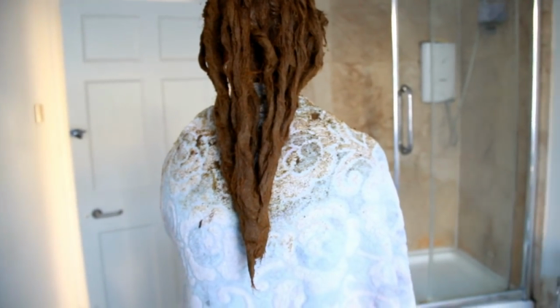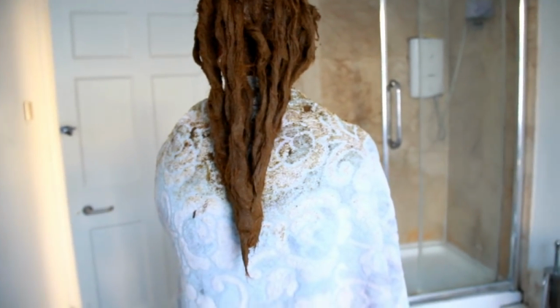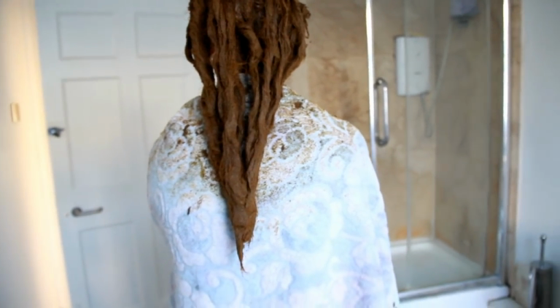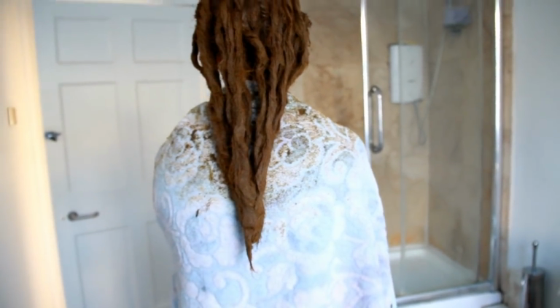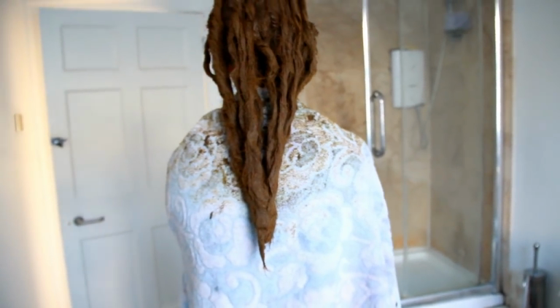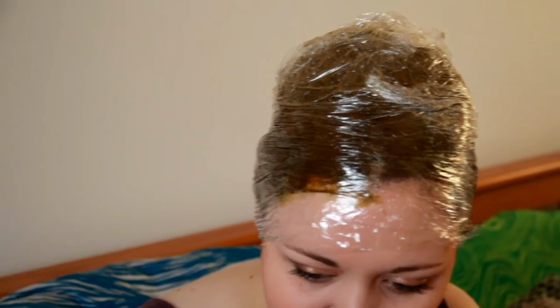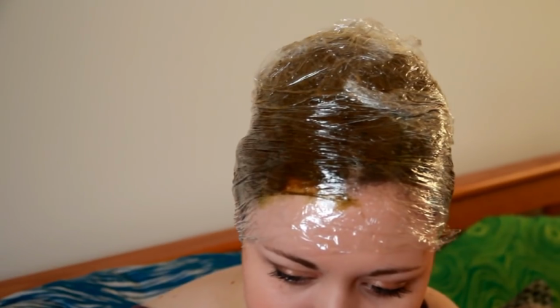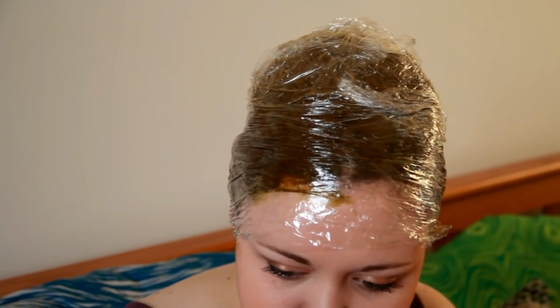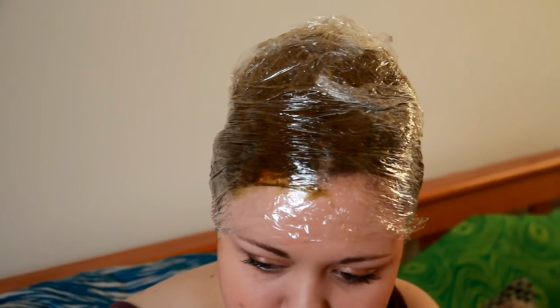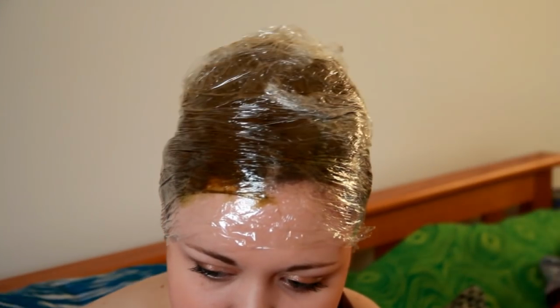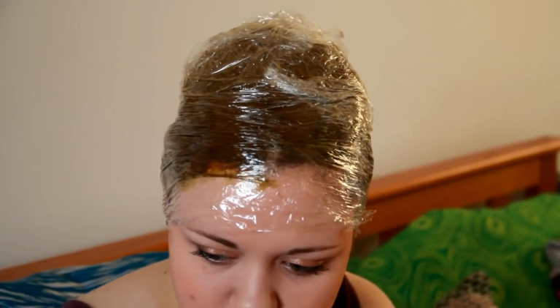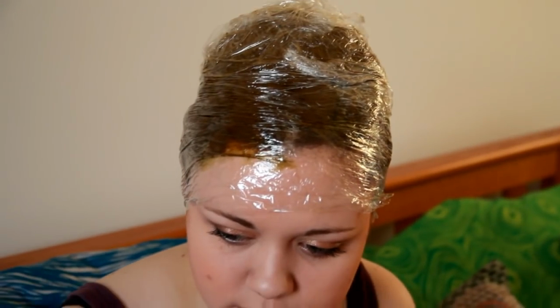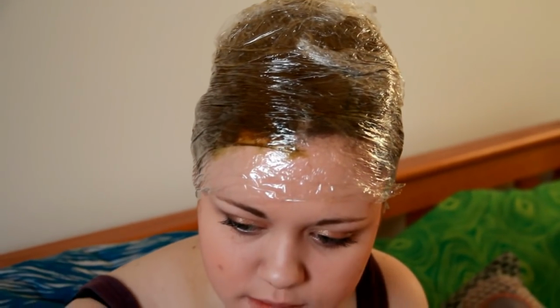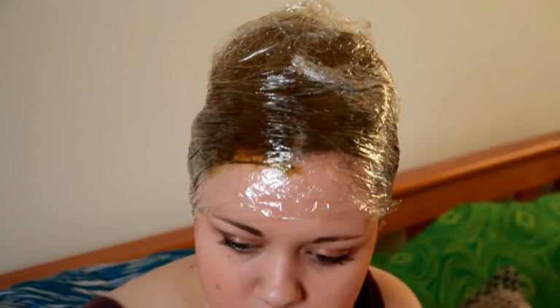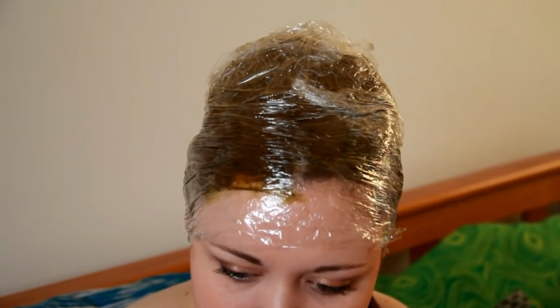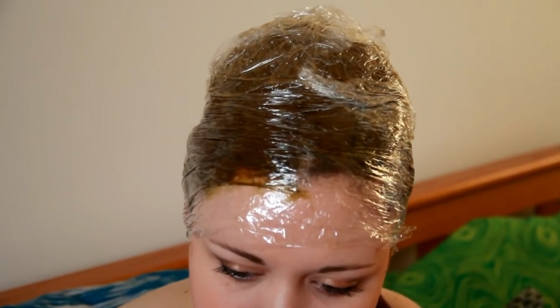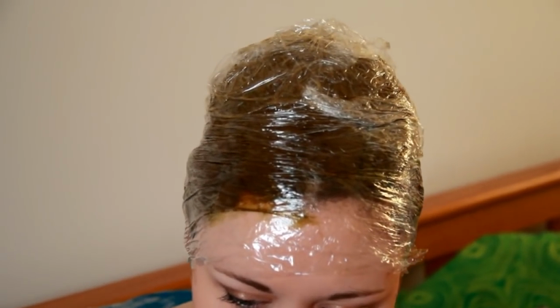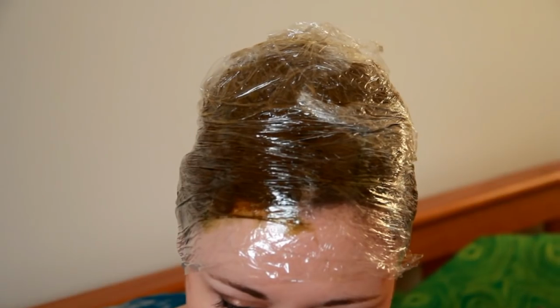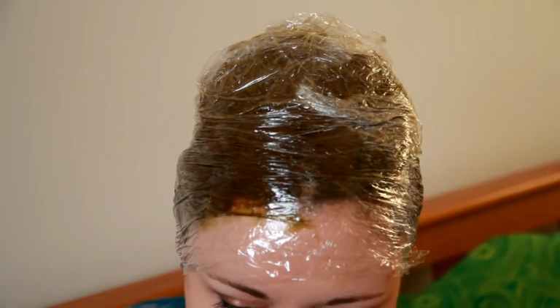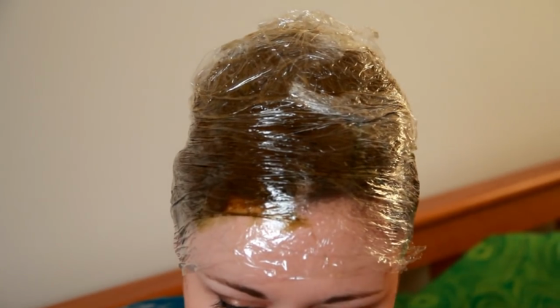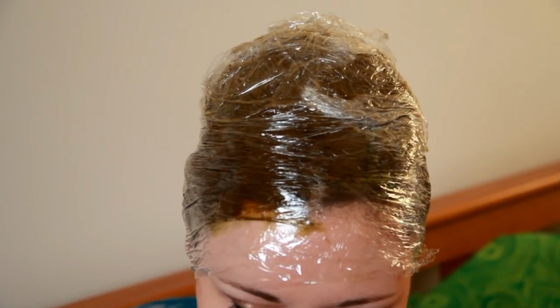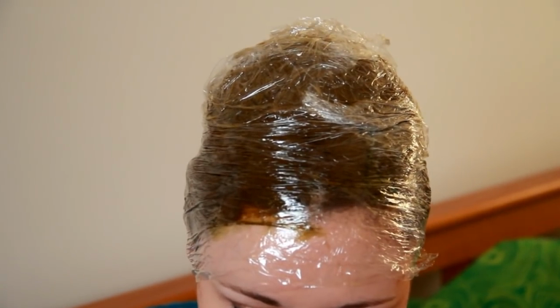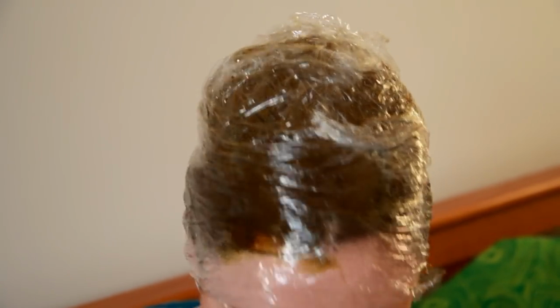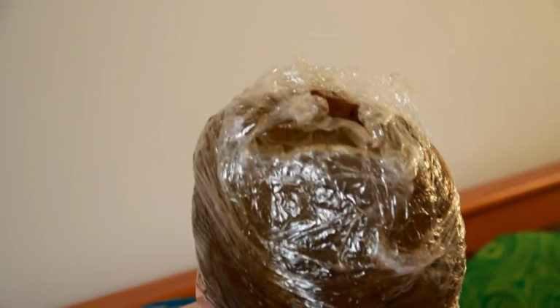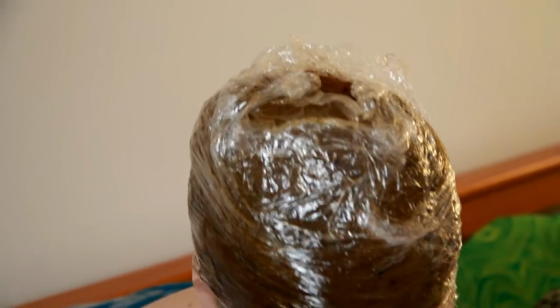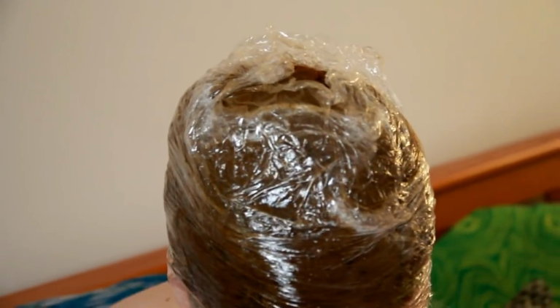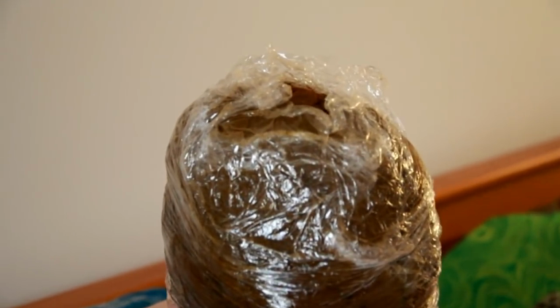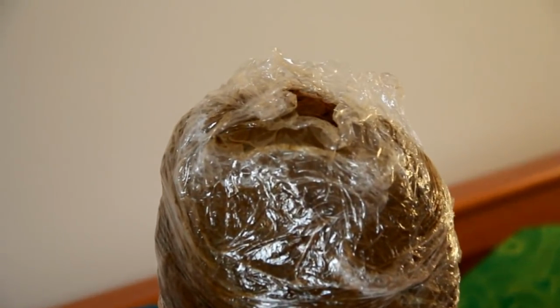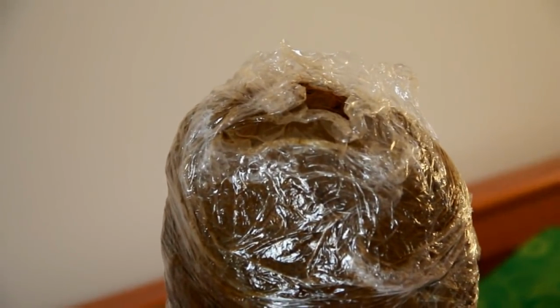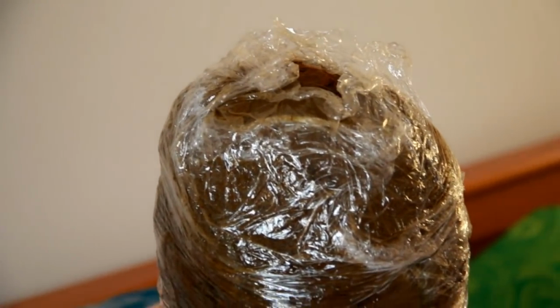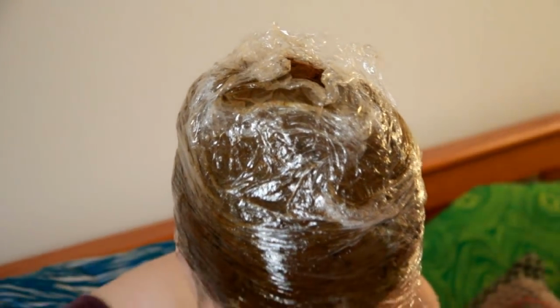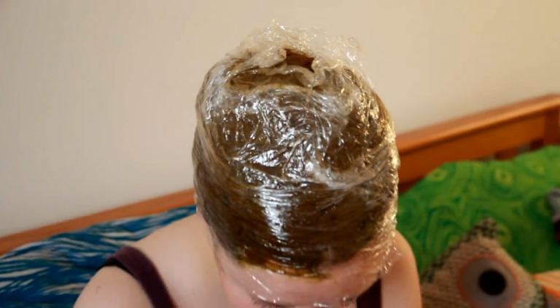Then what you want to do is wrap up your hair in cling film, which keeps the heat in, and leave it for about three hours.